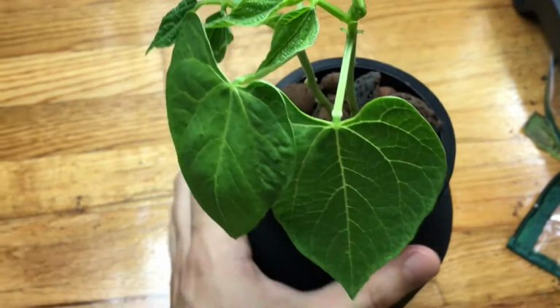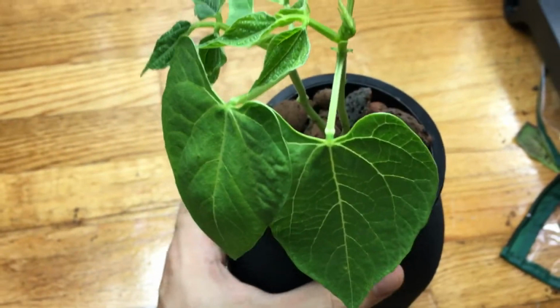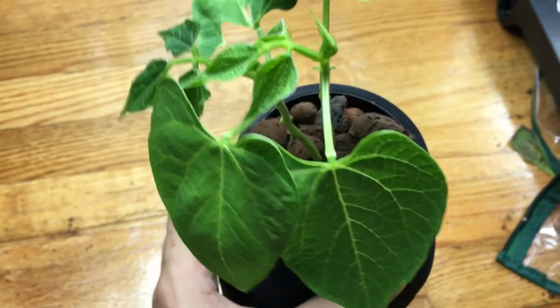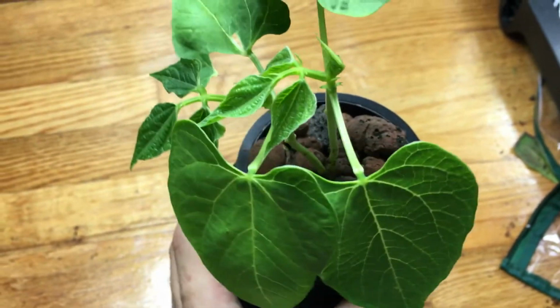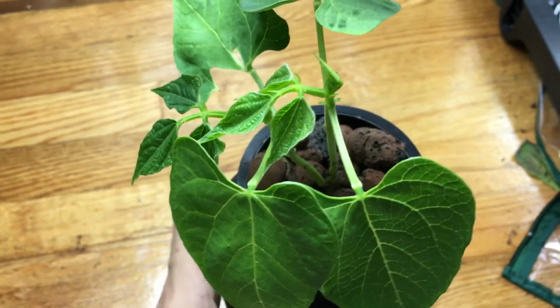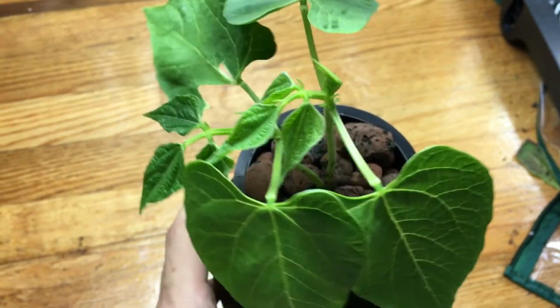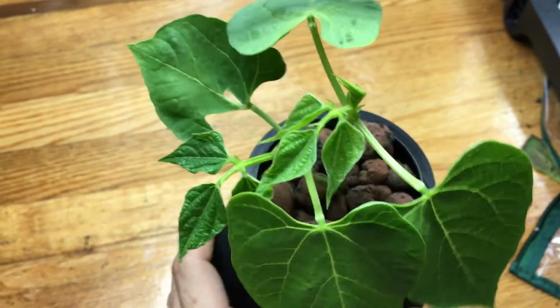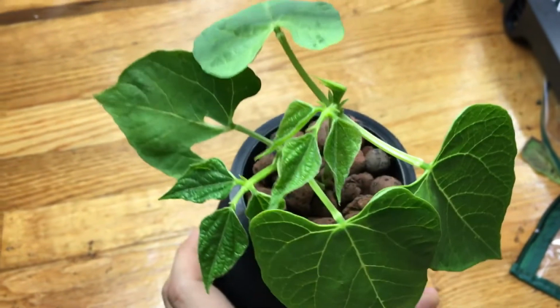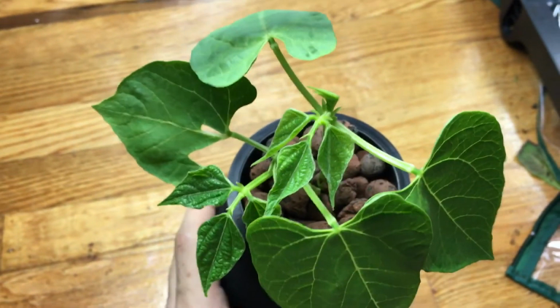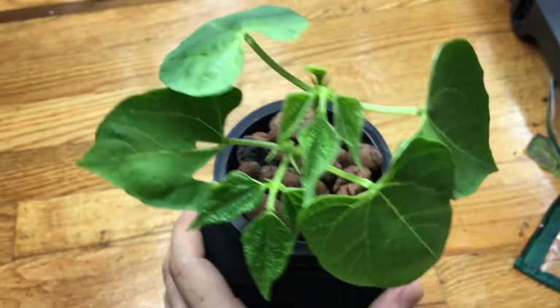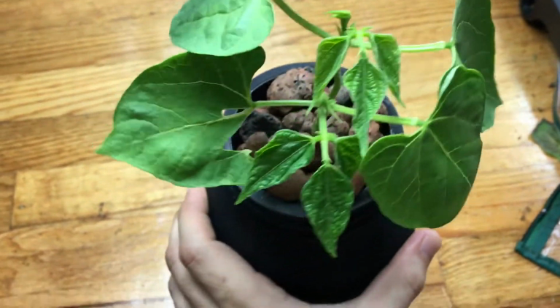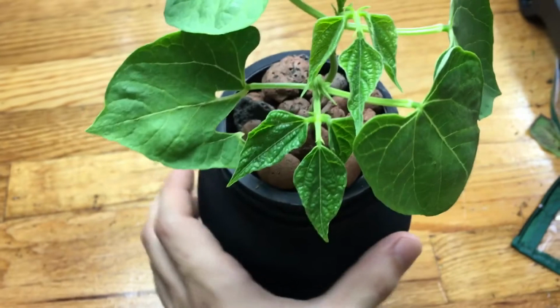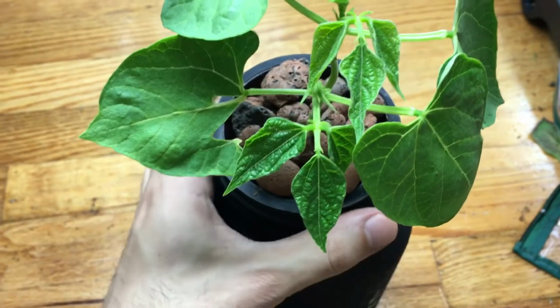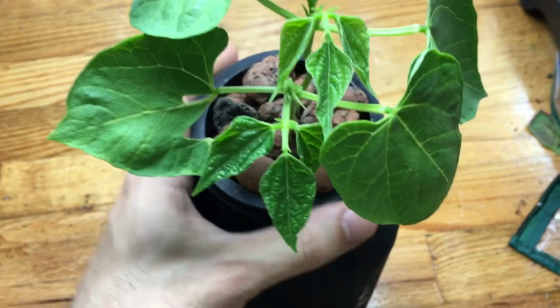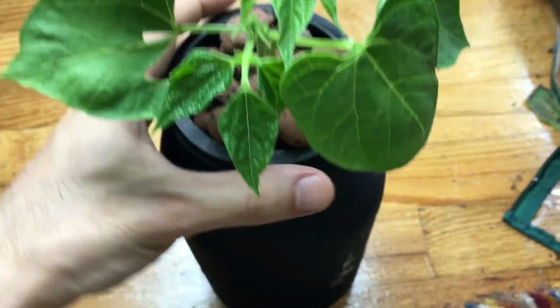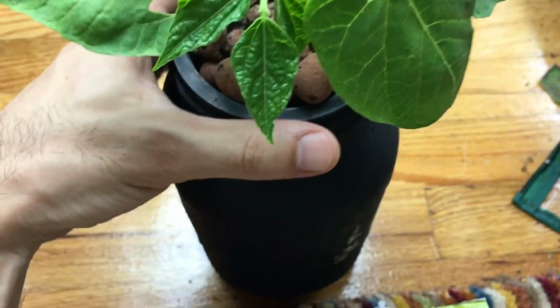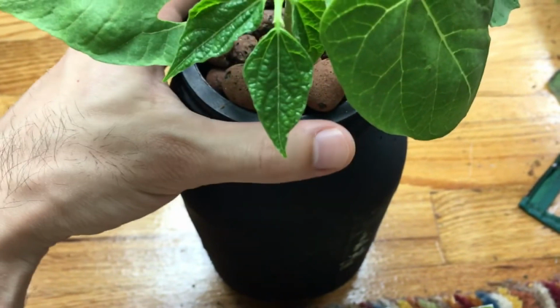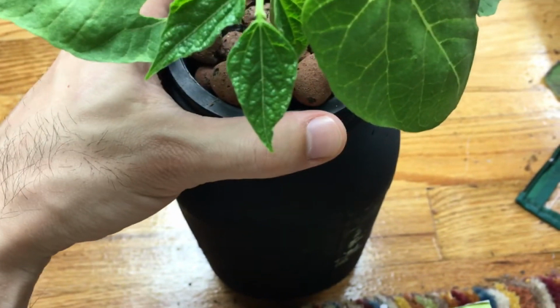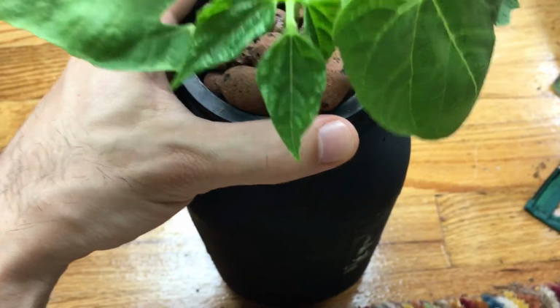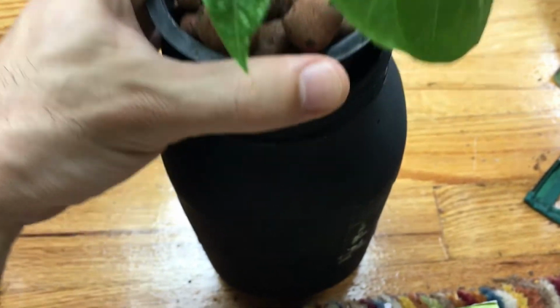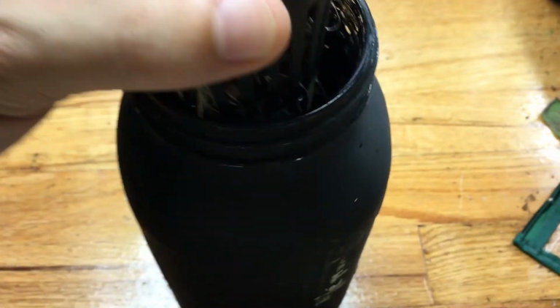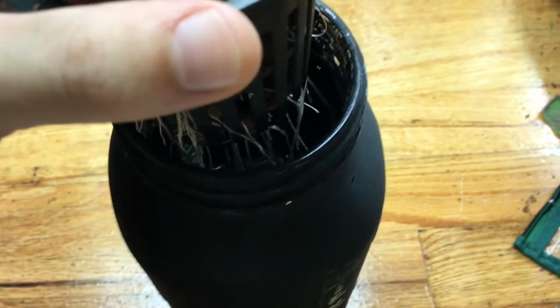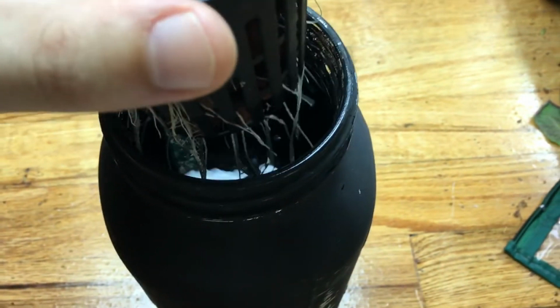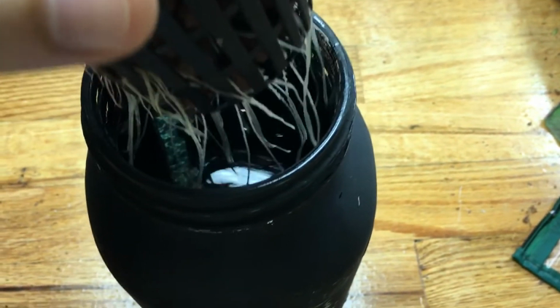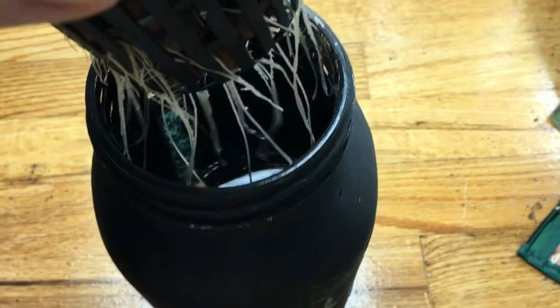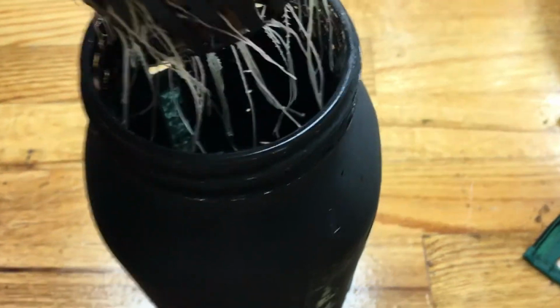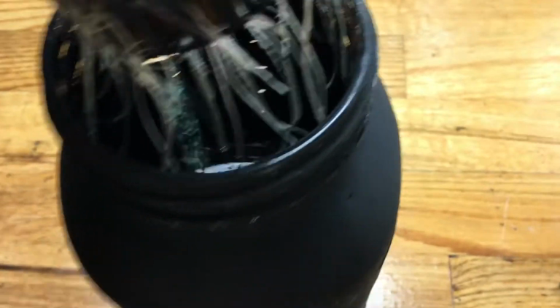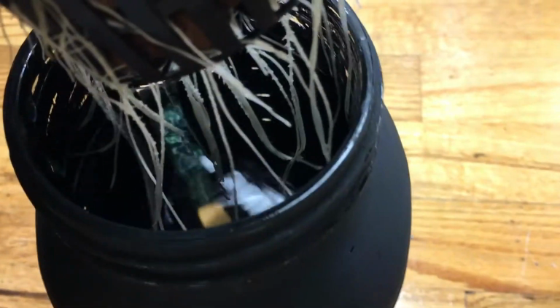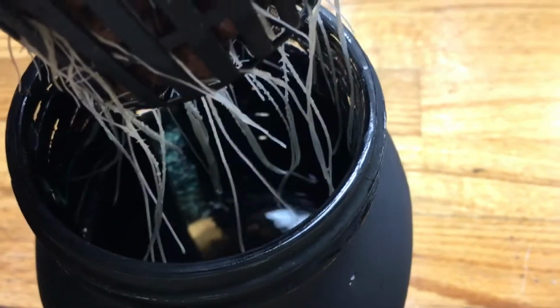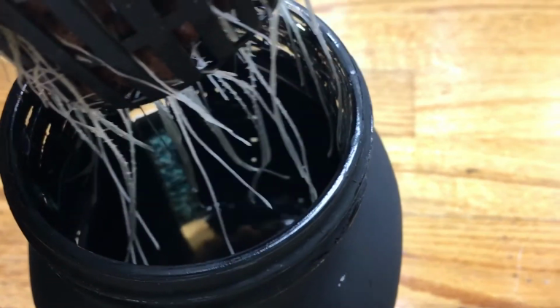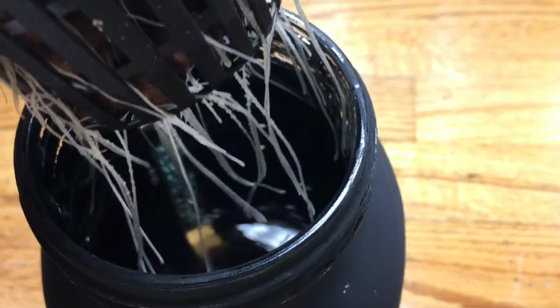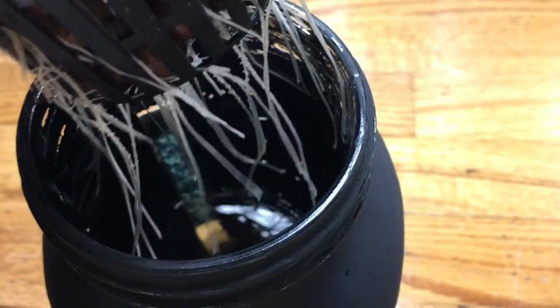If I spin this around a little bit, you can see exactly what this plant looks like — nice and beautiful. And let me show you what the root system looks like, because everybody loves to see the roots. Look at these nice, beautiful, healthy roots.